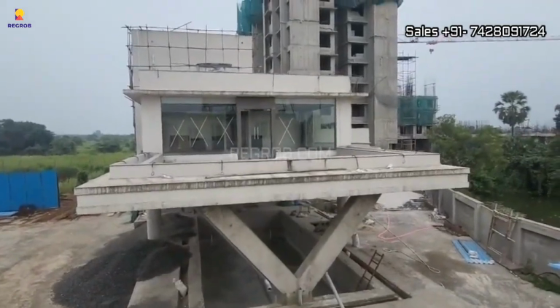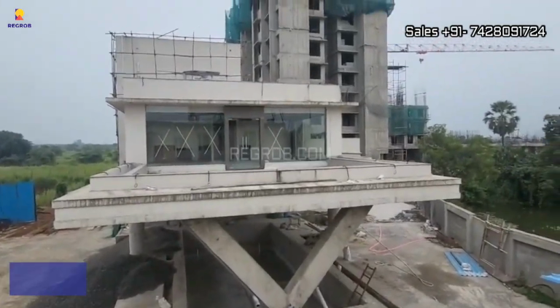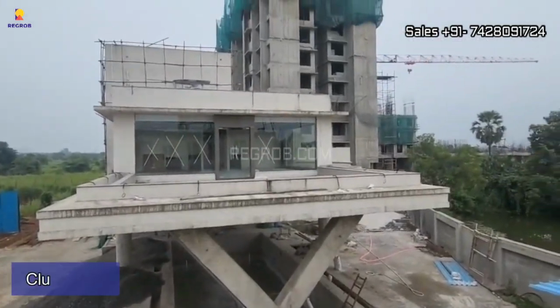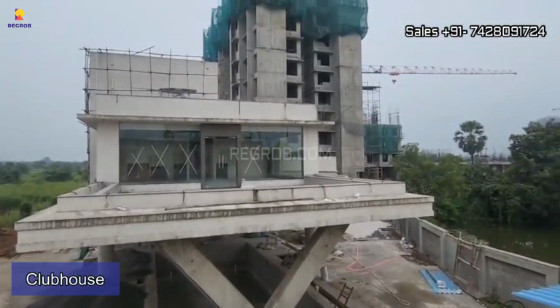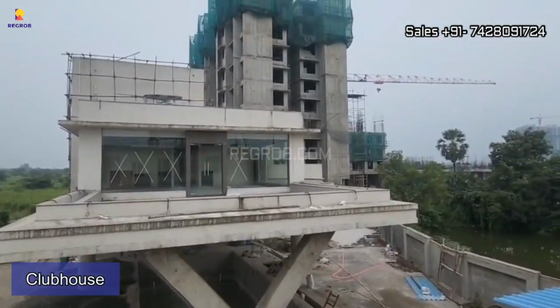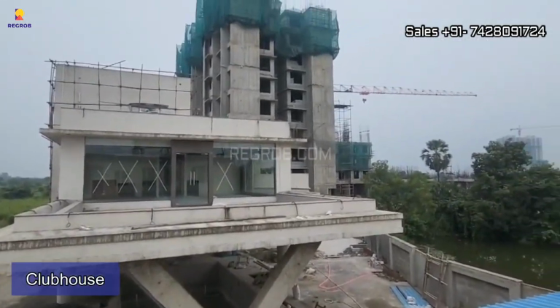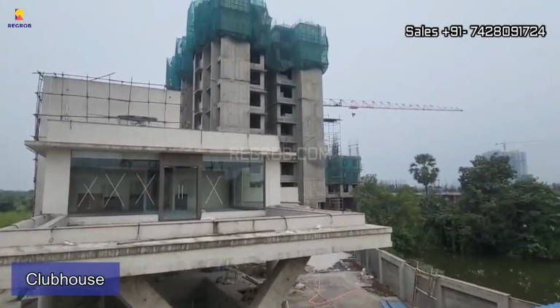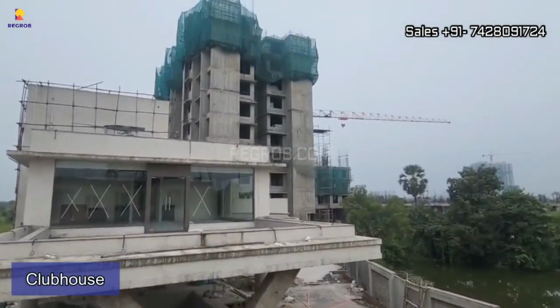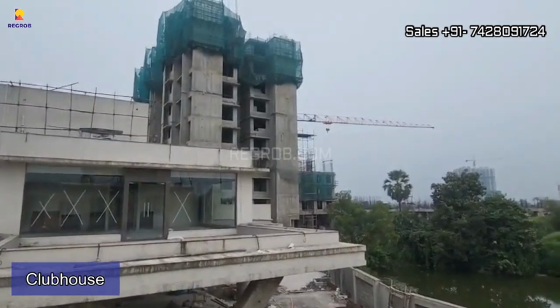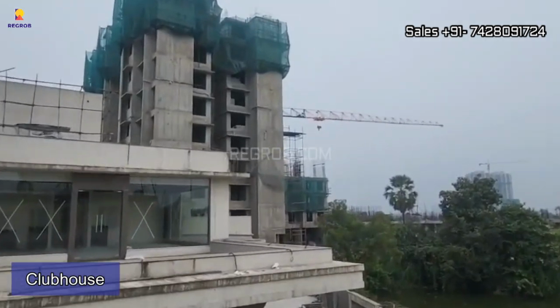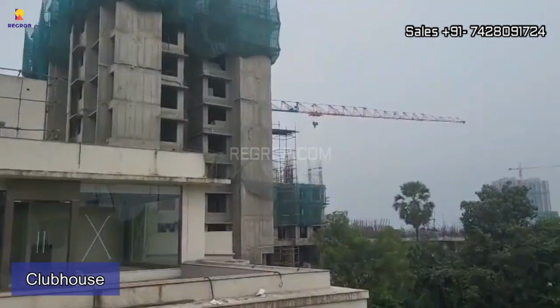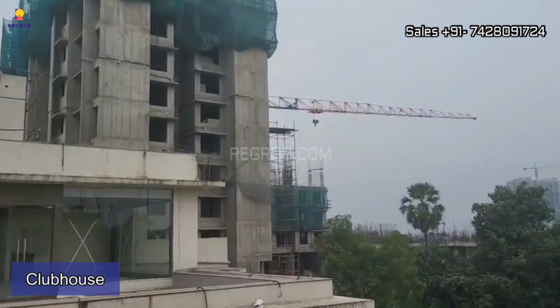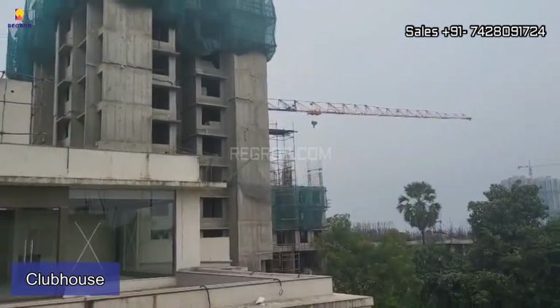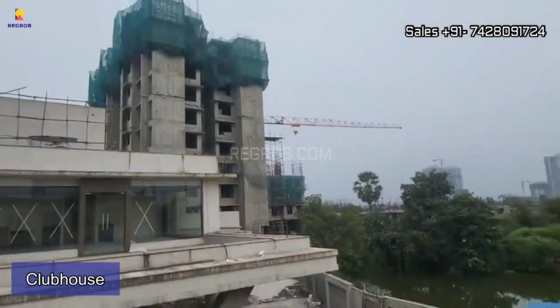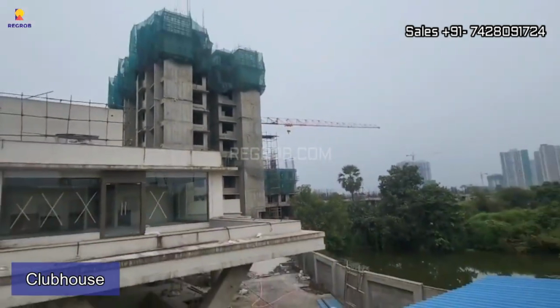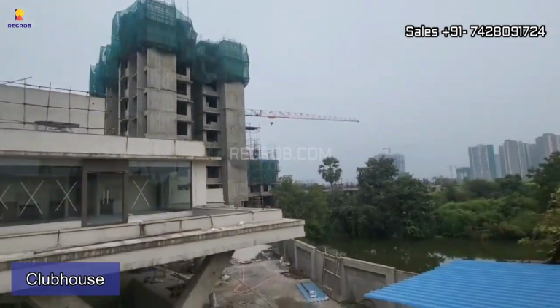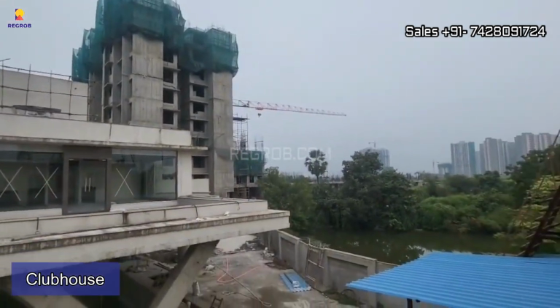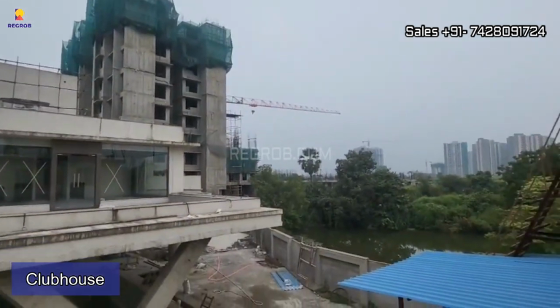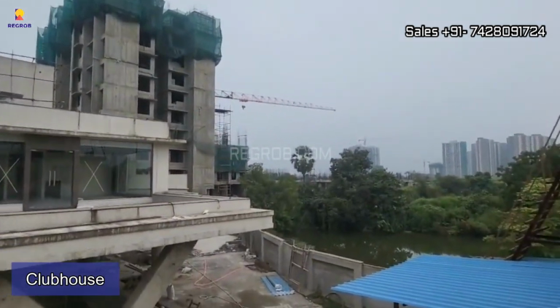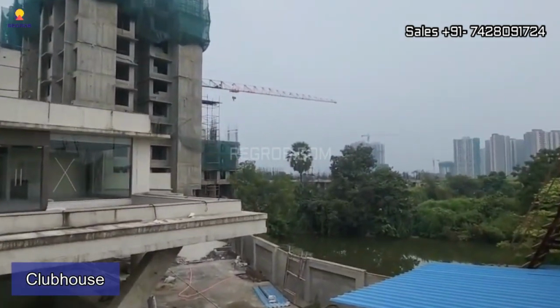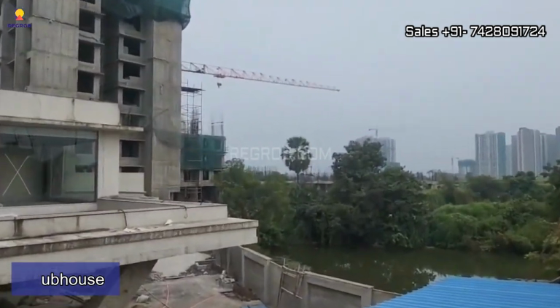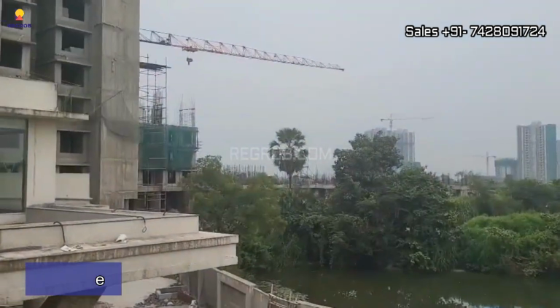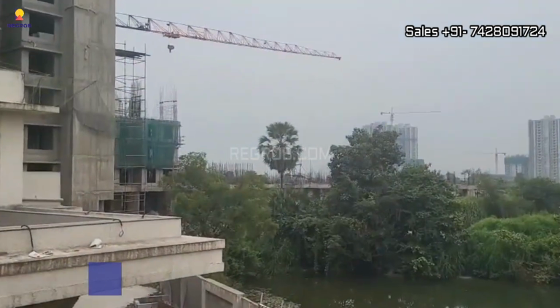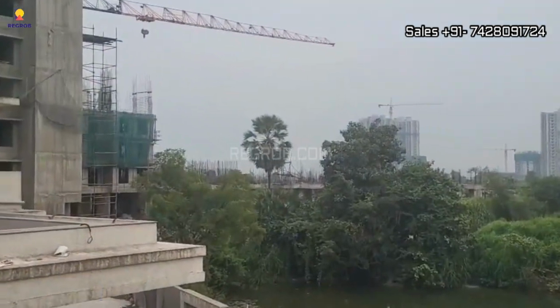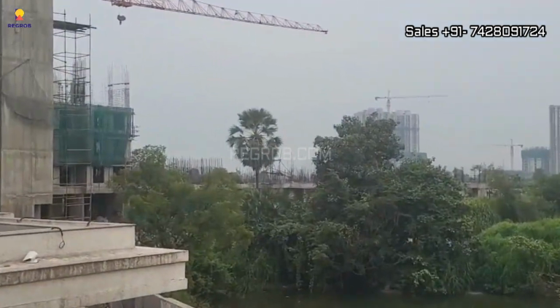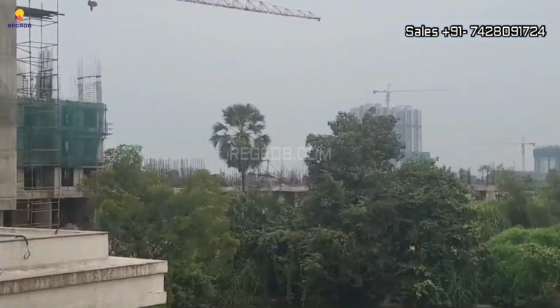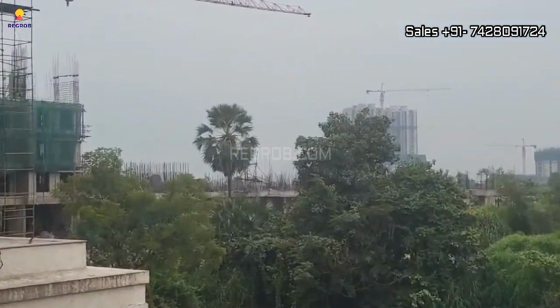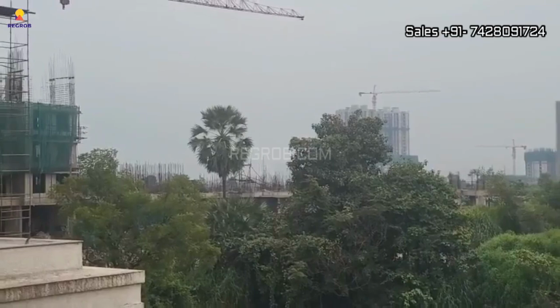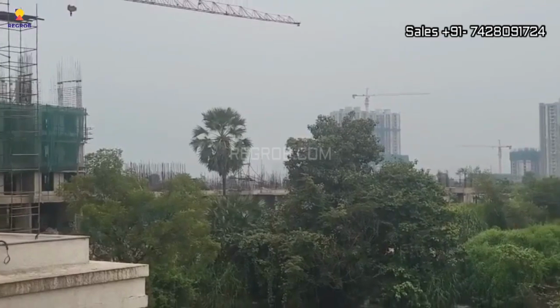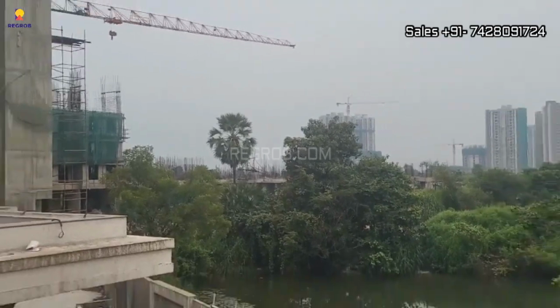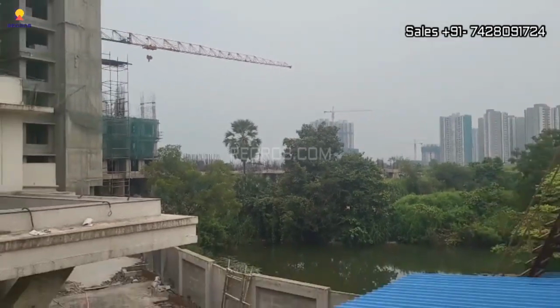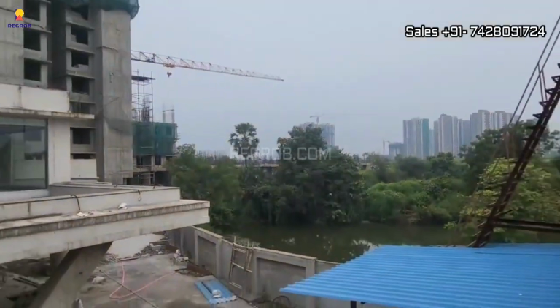Now we are showing you the clubhouse, and behind the clubhouse we have Phase 2, which is currently under construction.